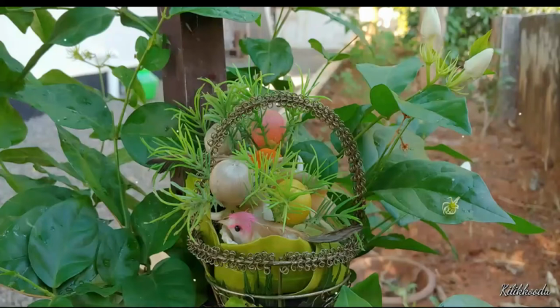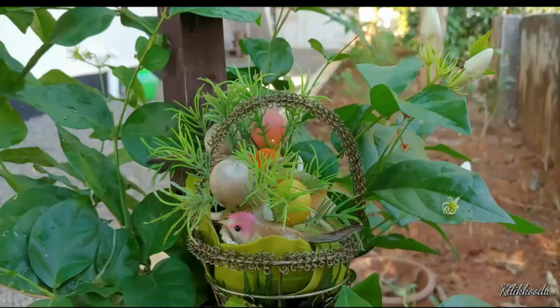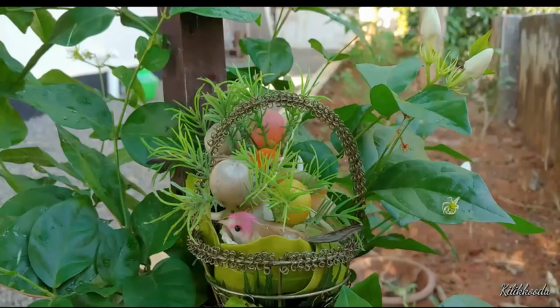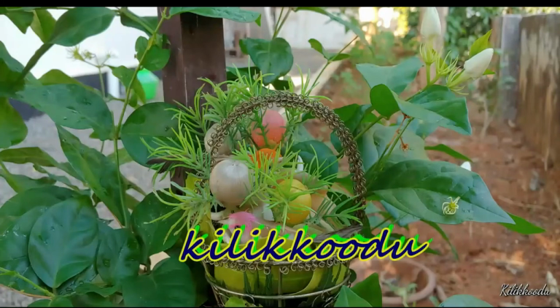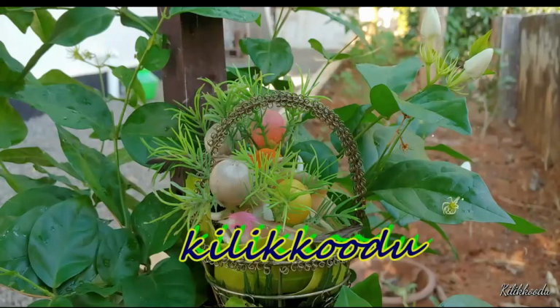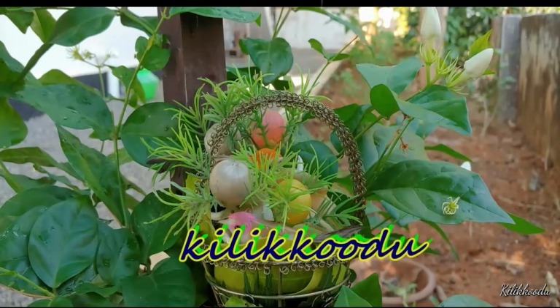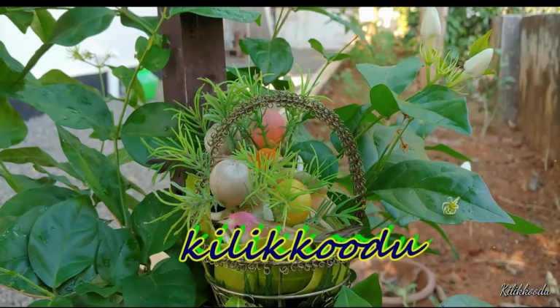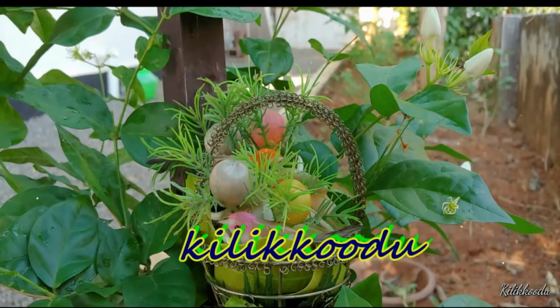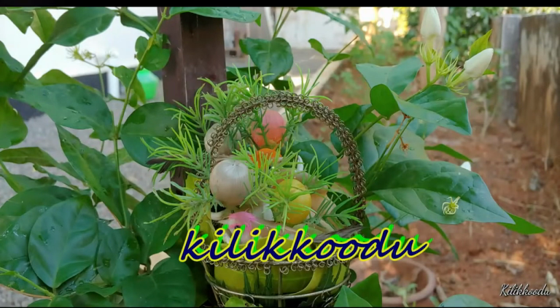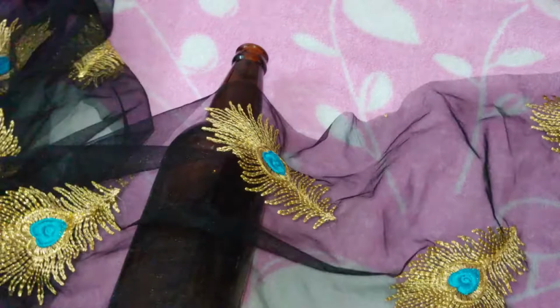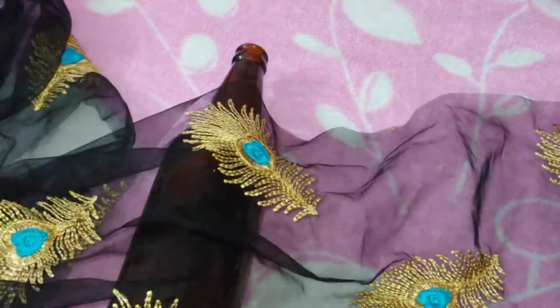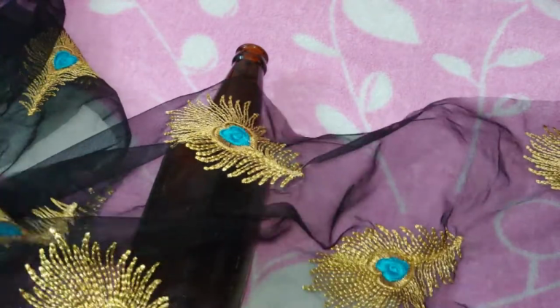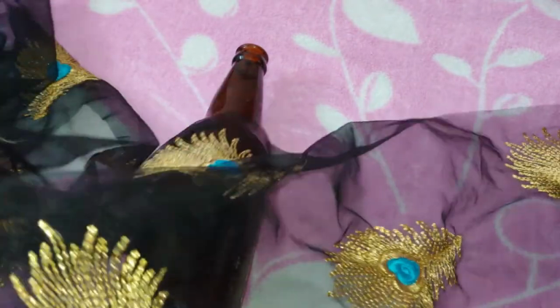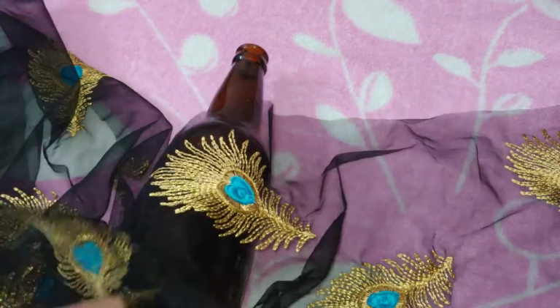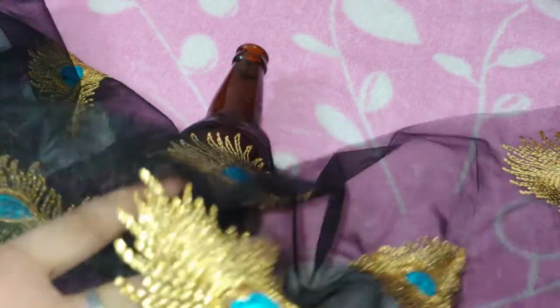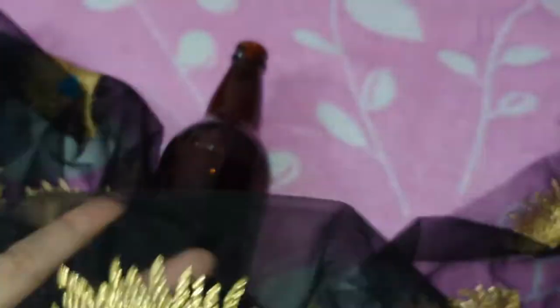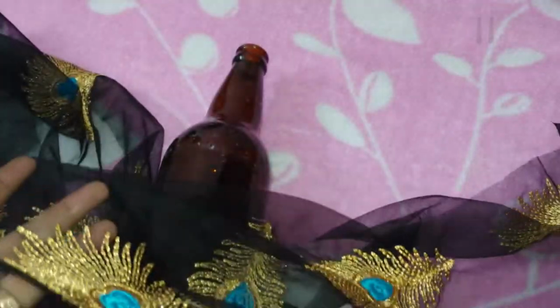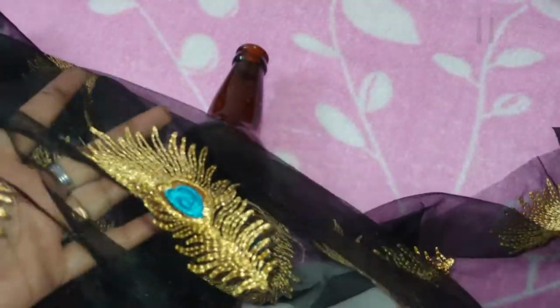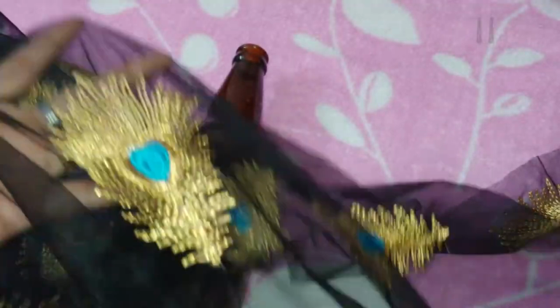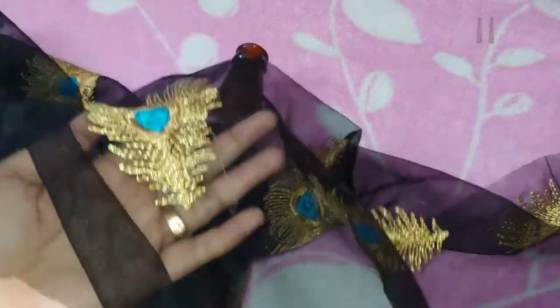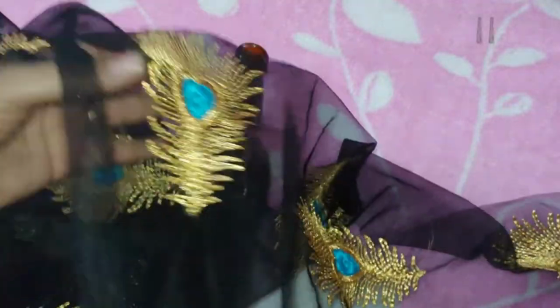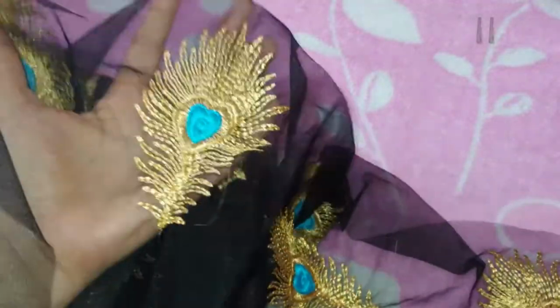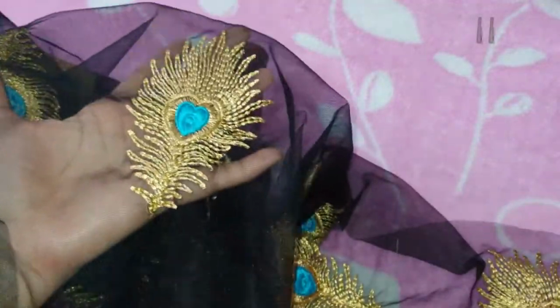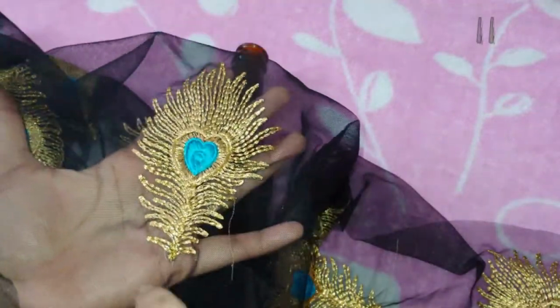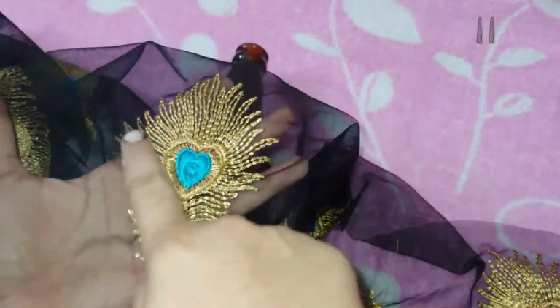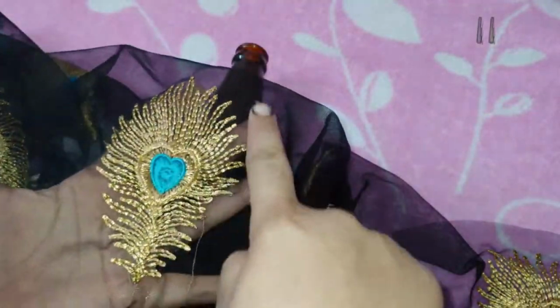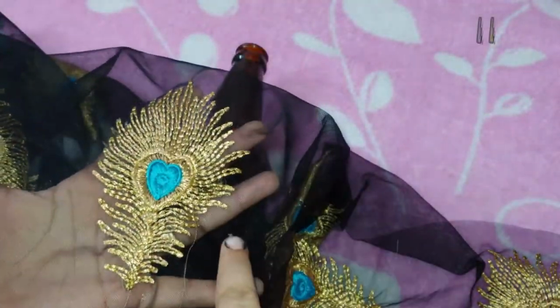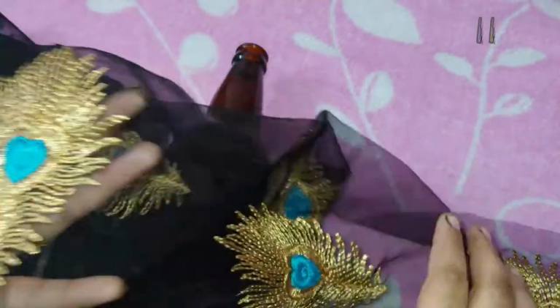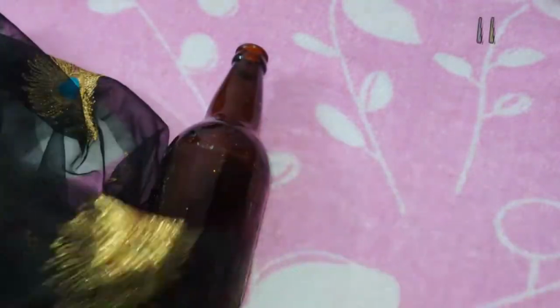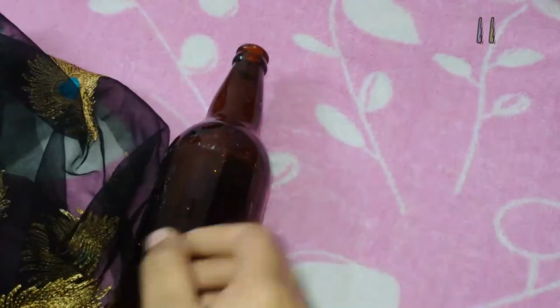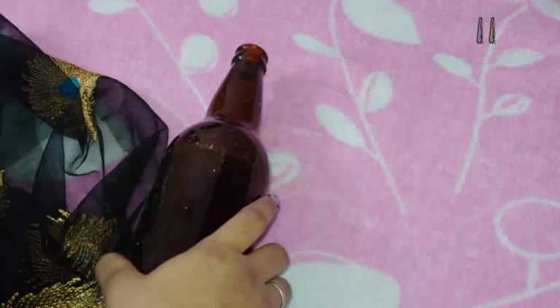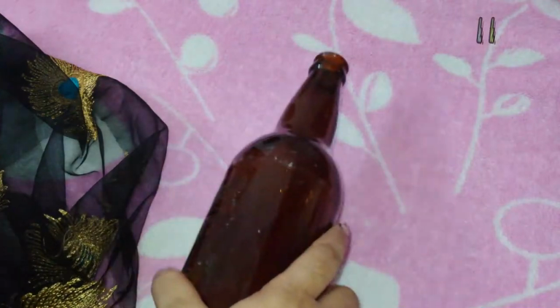Hello everyone, welcome to Kilikutt. I am going to make a bottle of water here. I am going to make this one.